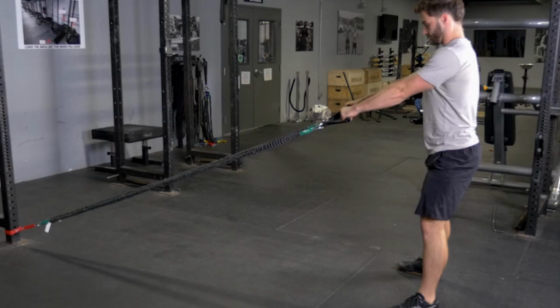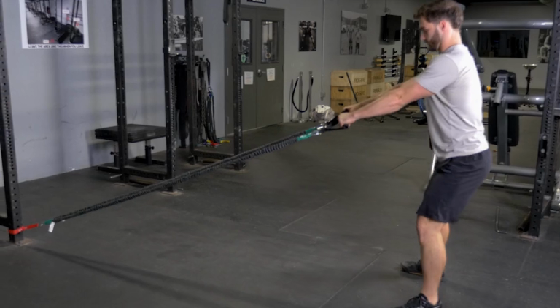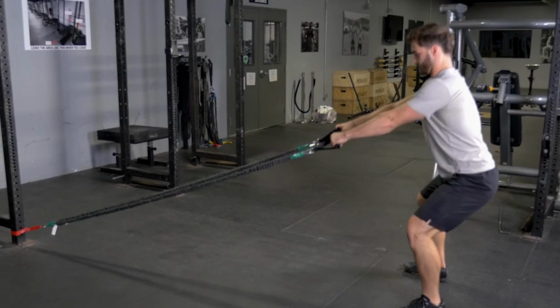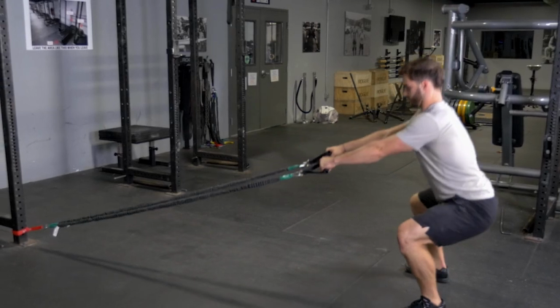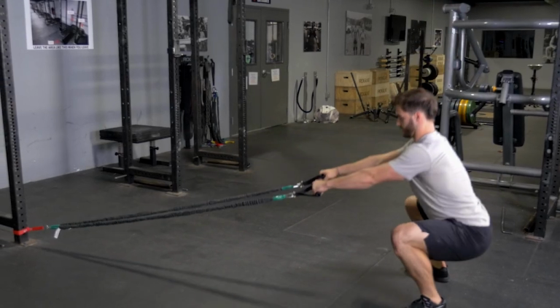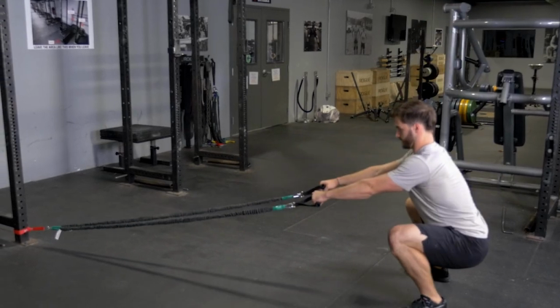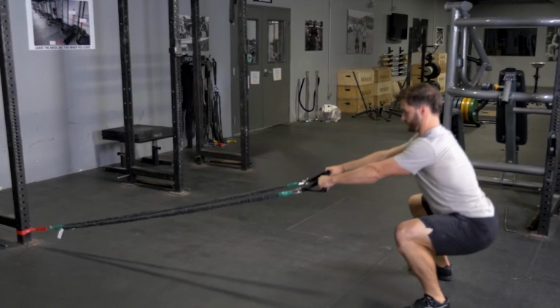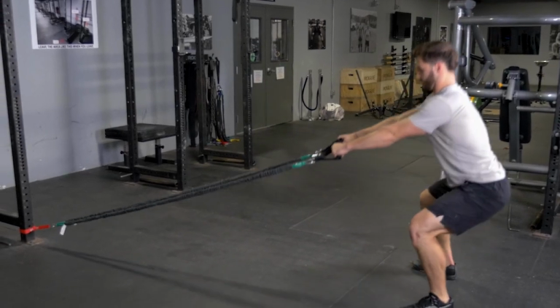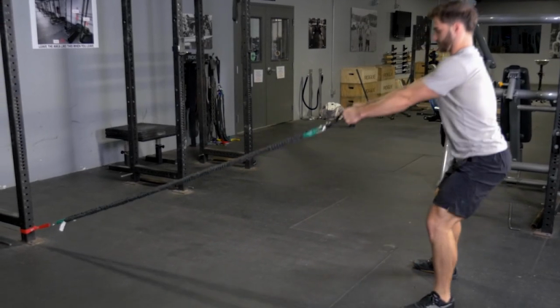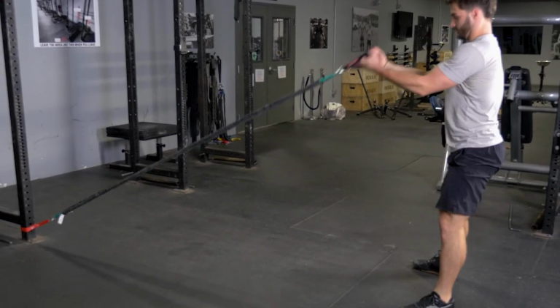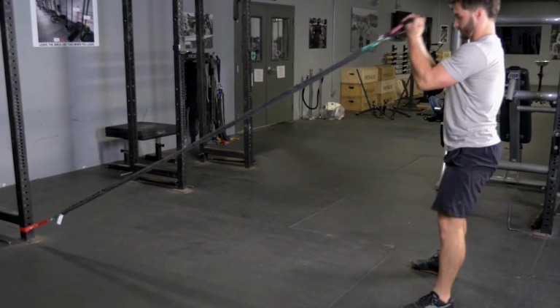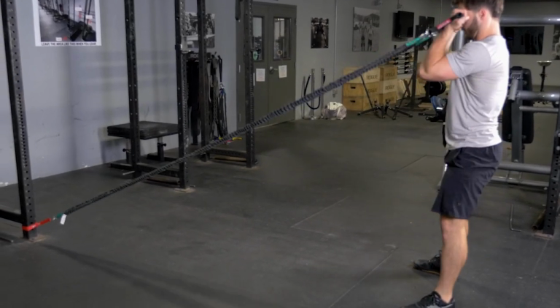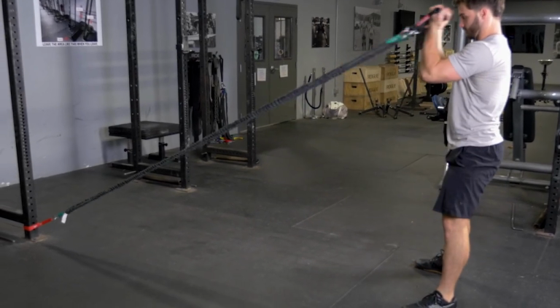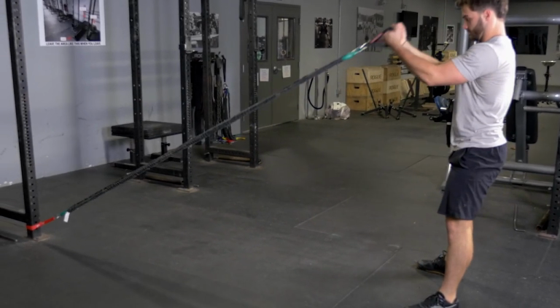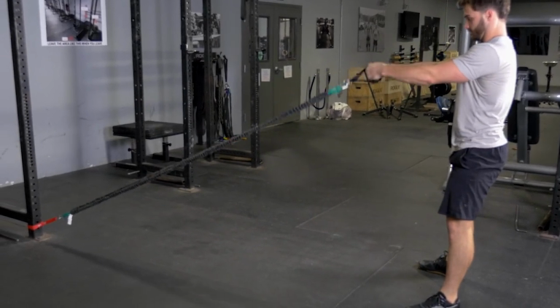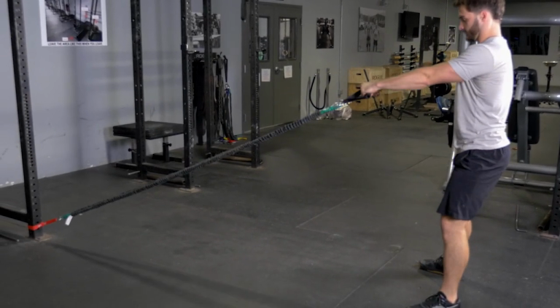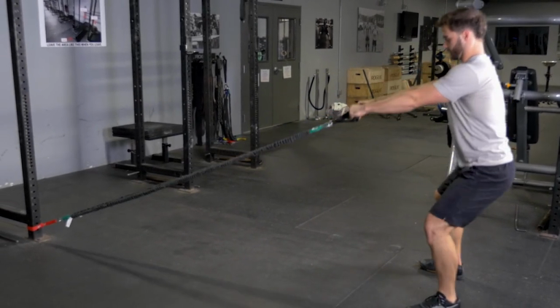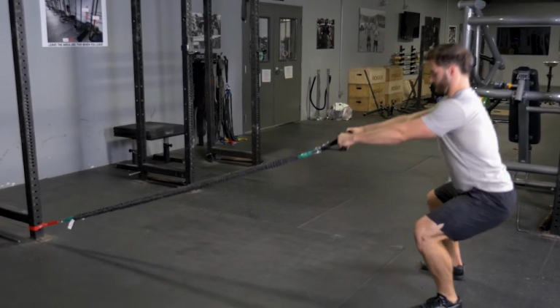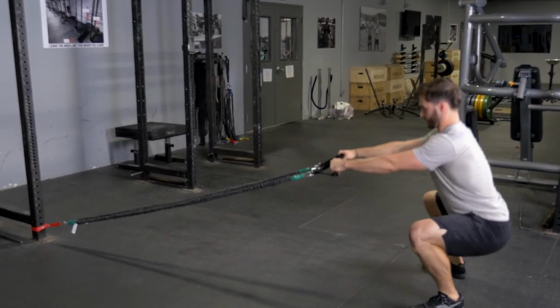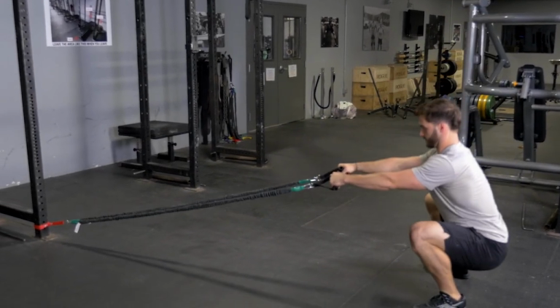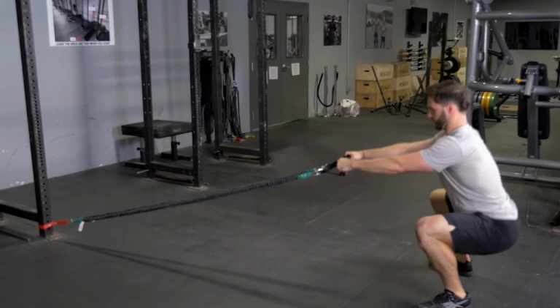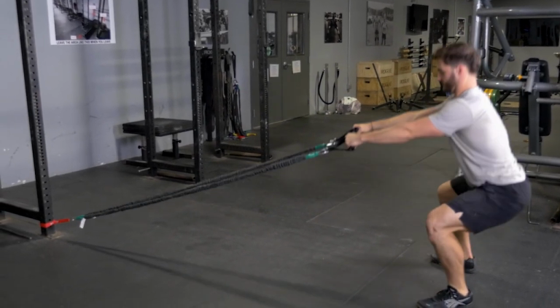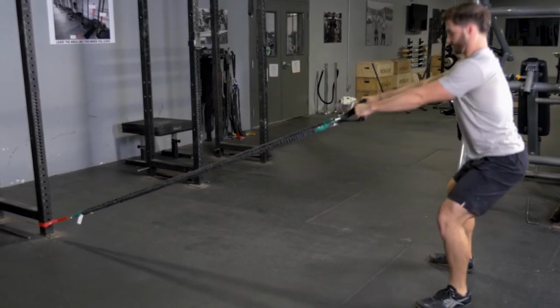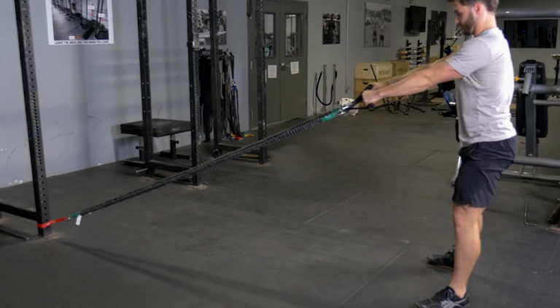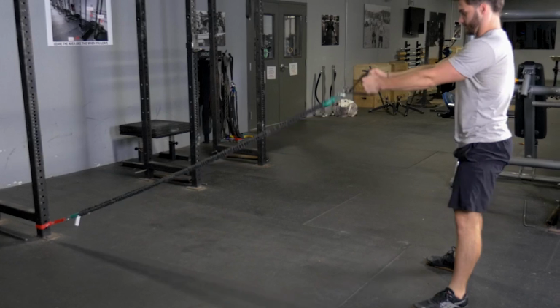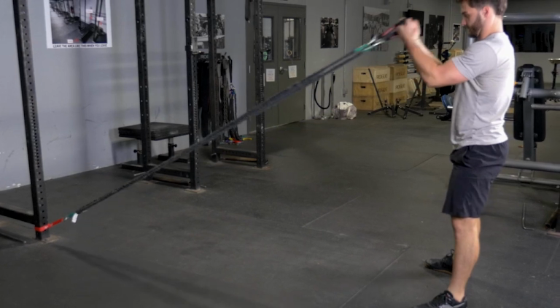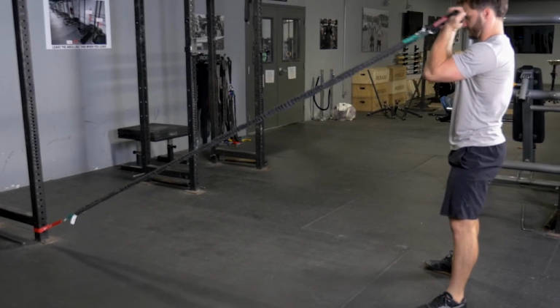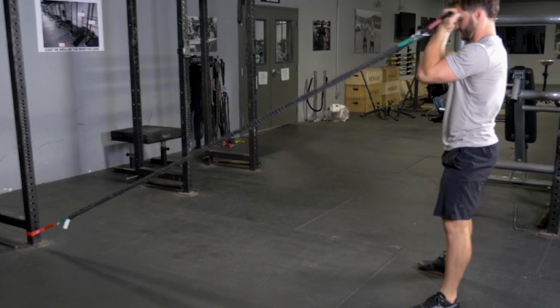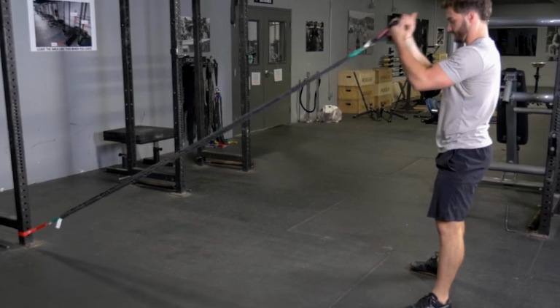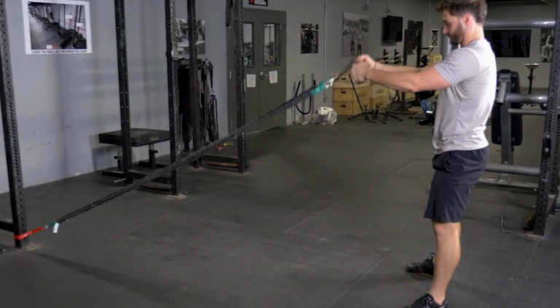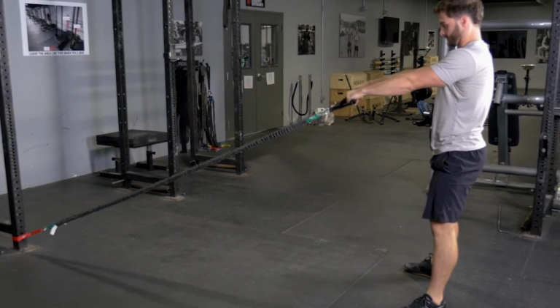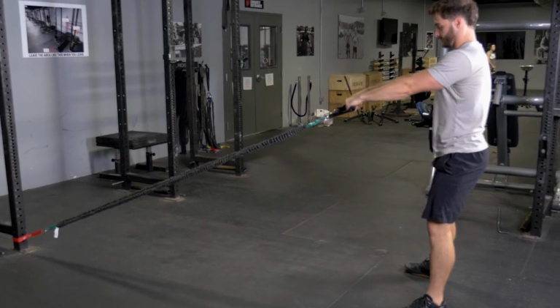The squat and curl is an excellent combination exercise. Begin by holding the single handles facing the anchor point of the band.